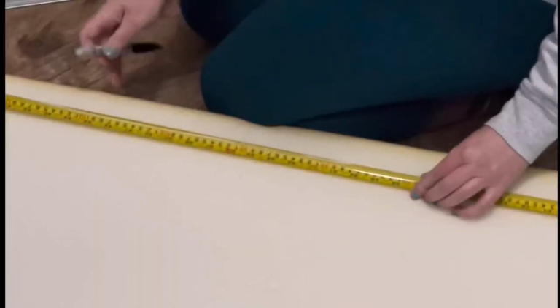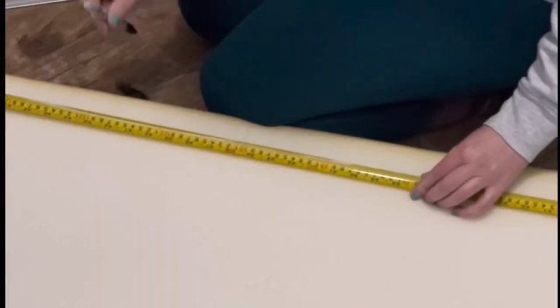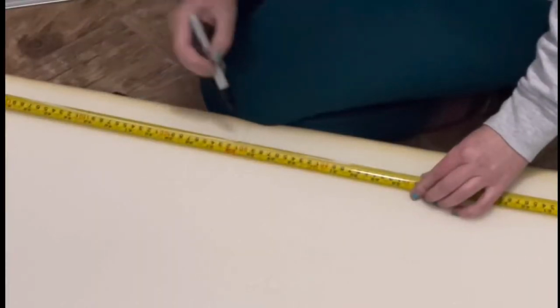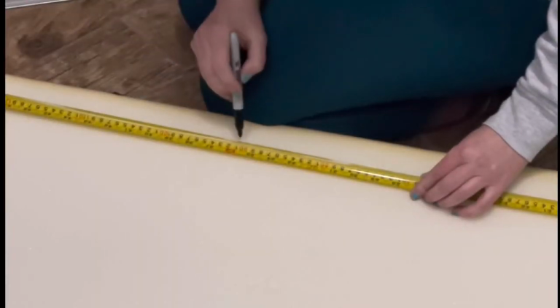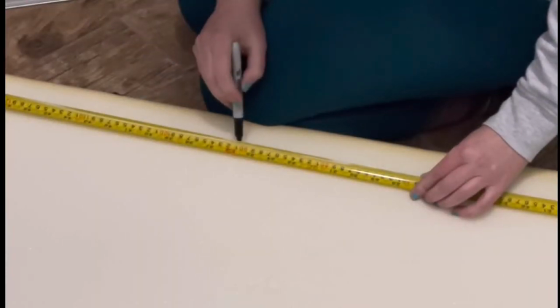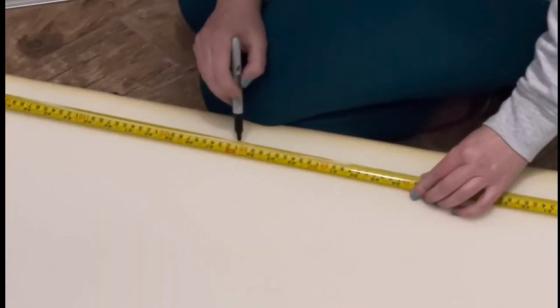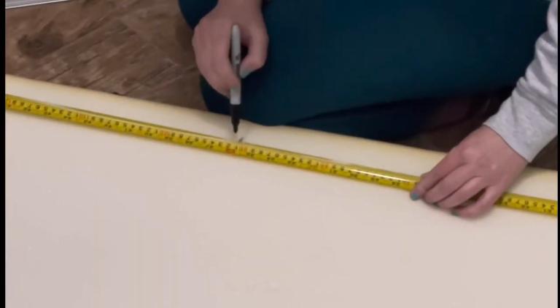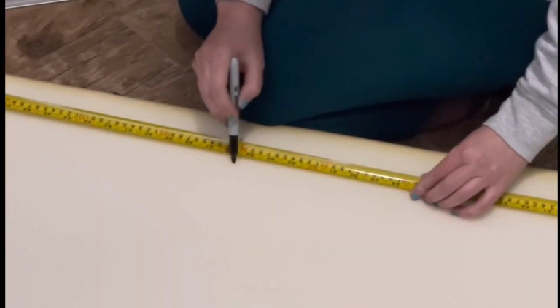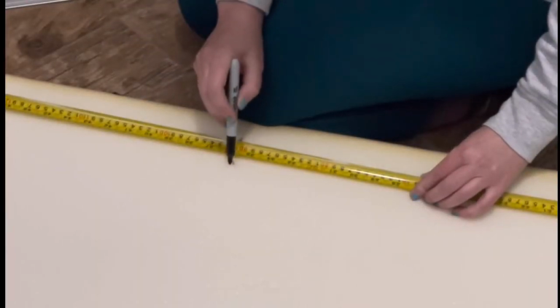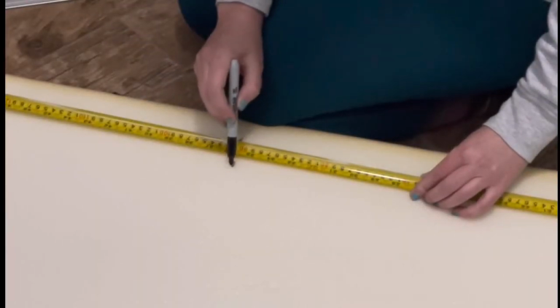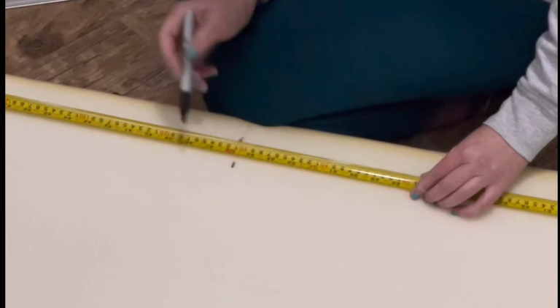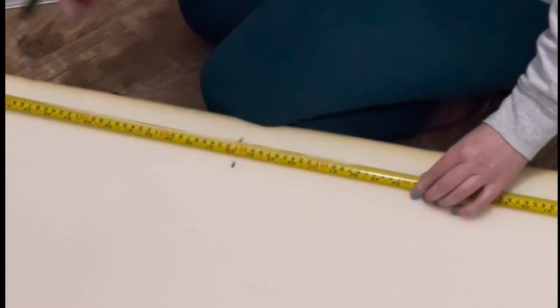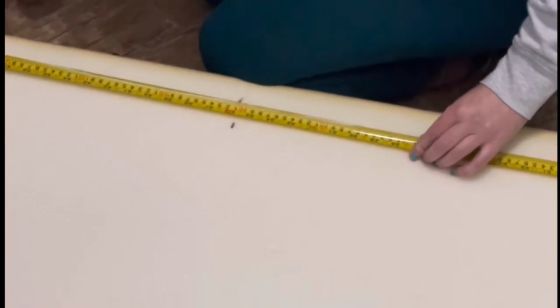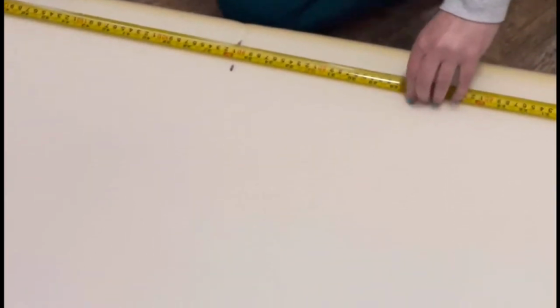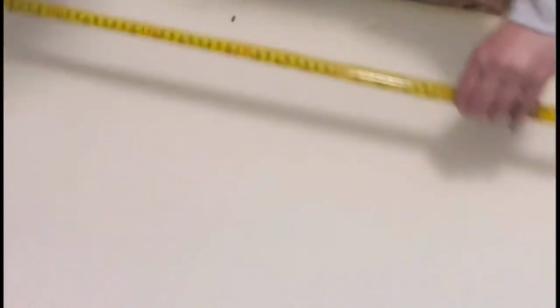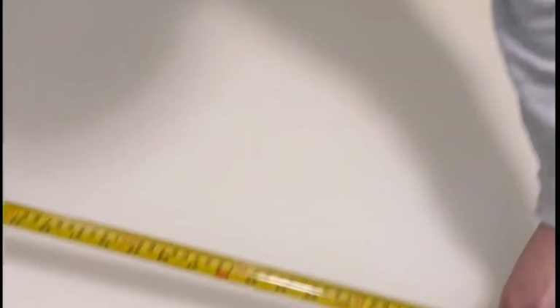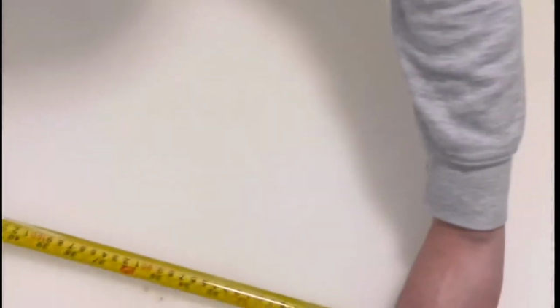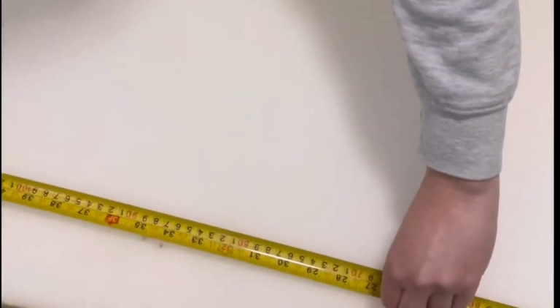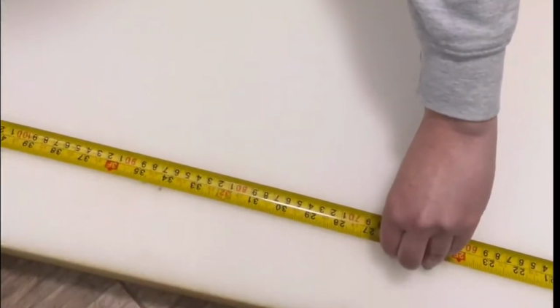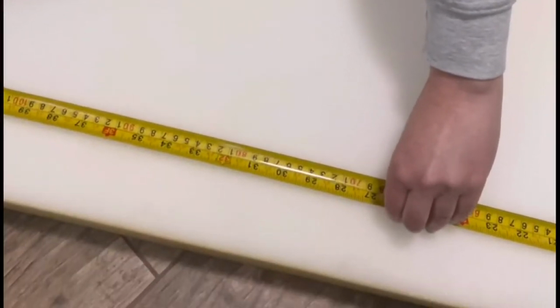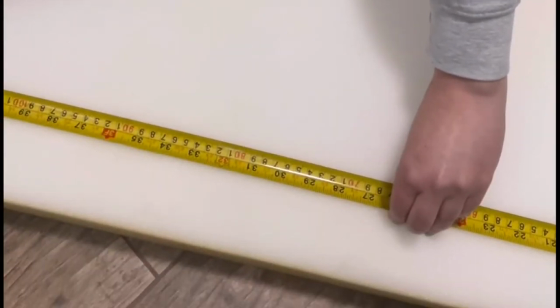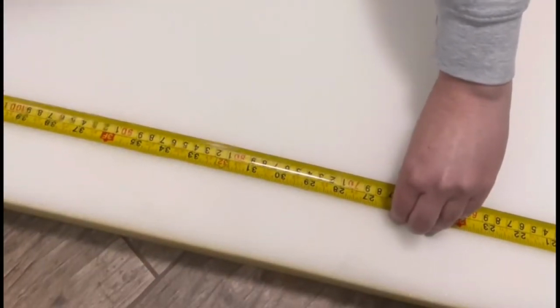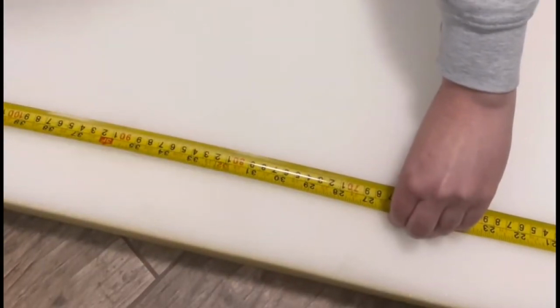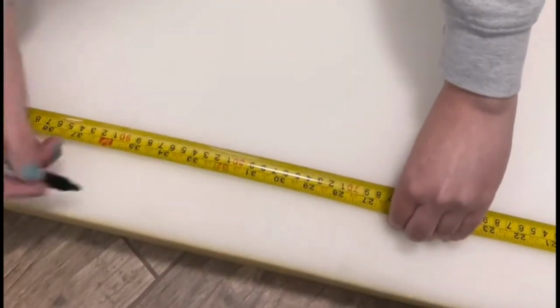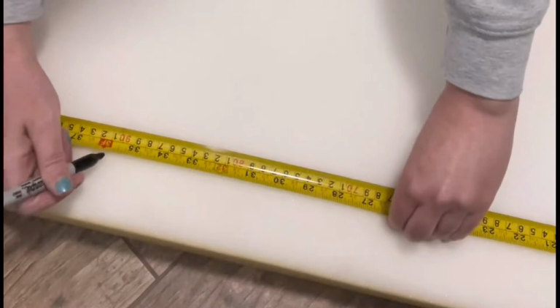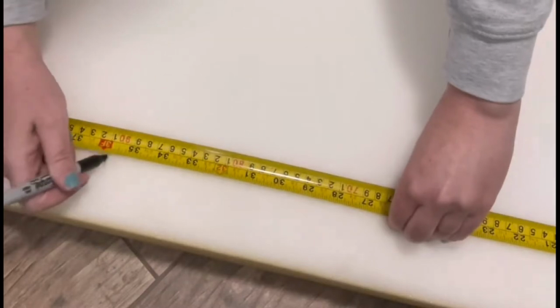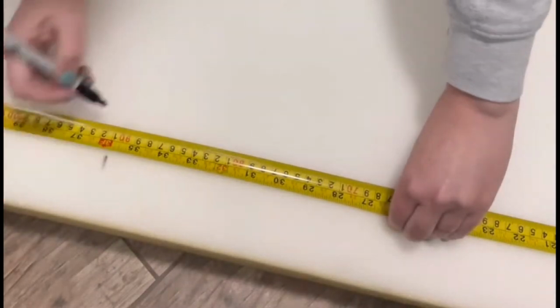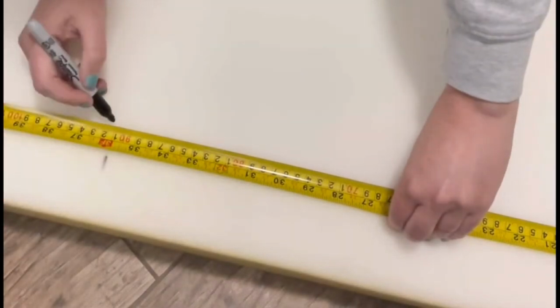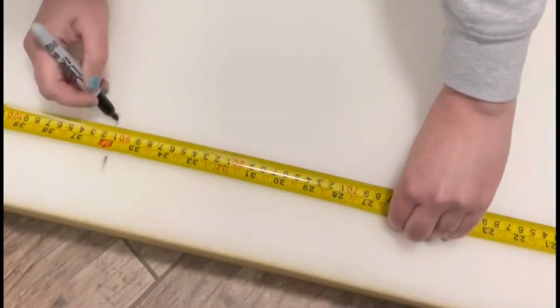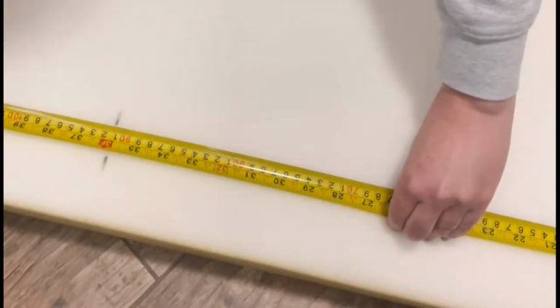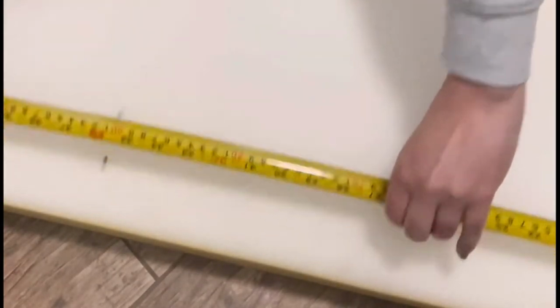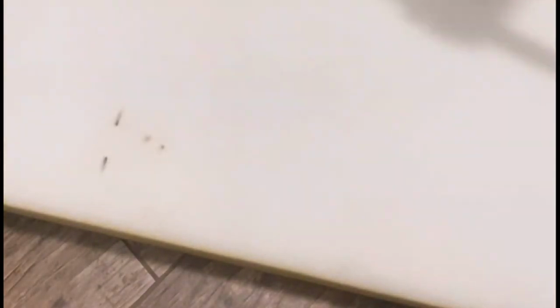Next, we're going to cut a piece of foam to the same measurements as your plywood. You can find foam like this at different fabric stores, but I actually got this from the hardware store. It was significantly cheaper and the quality is pretty good — they're holding up really well.